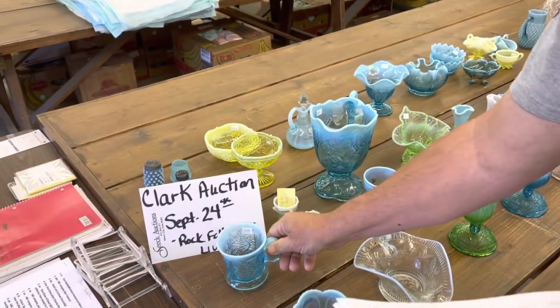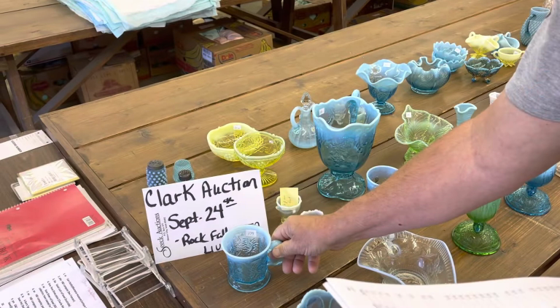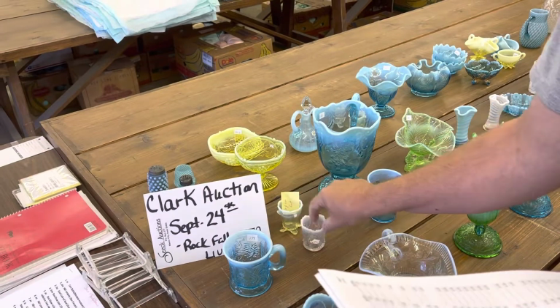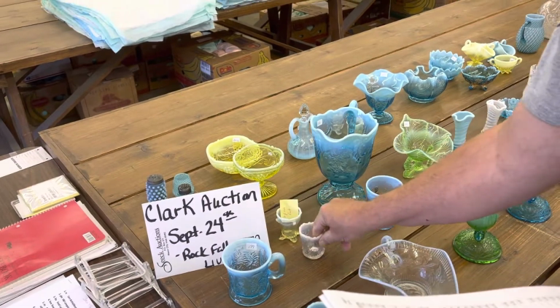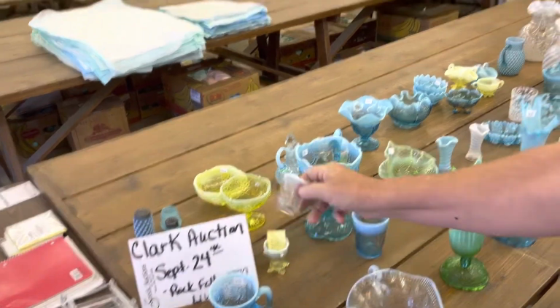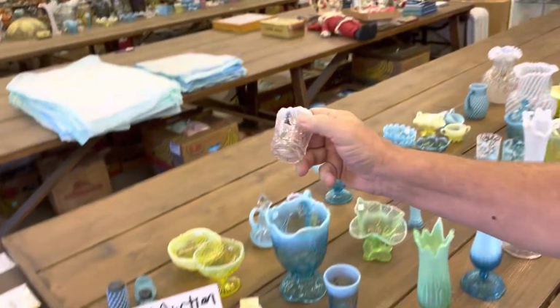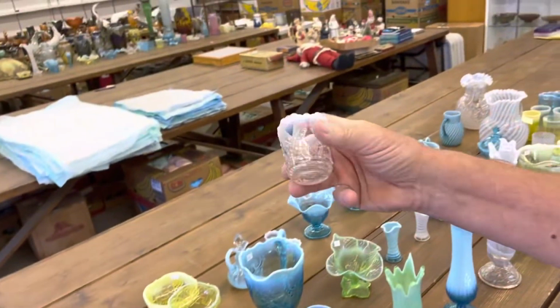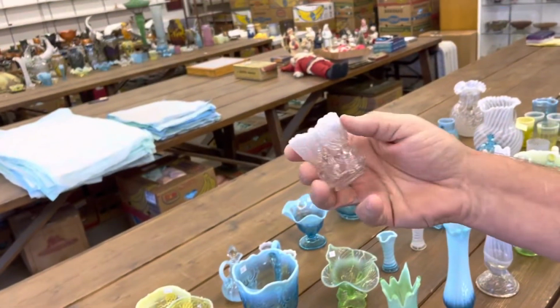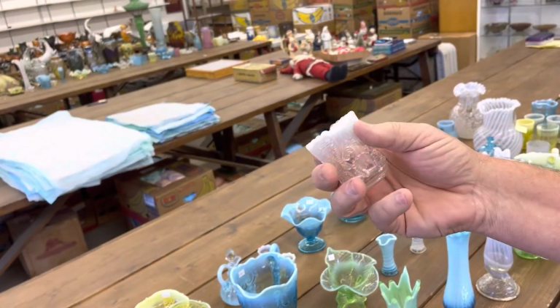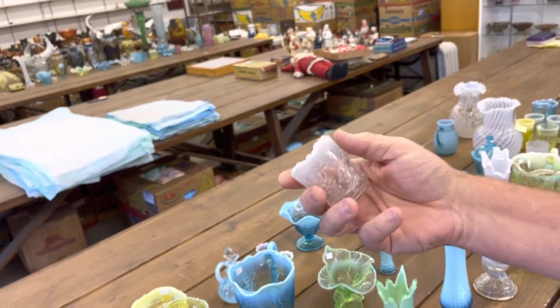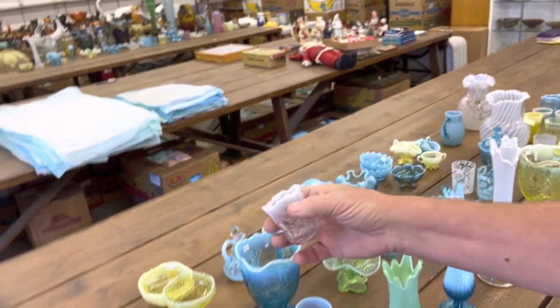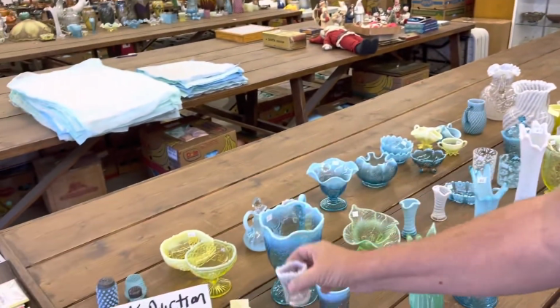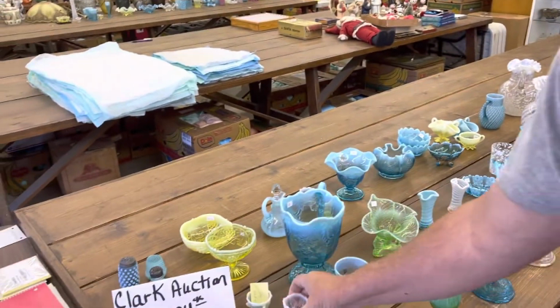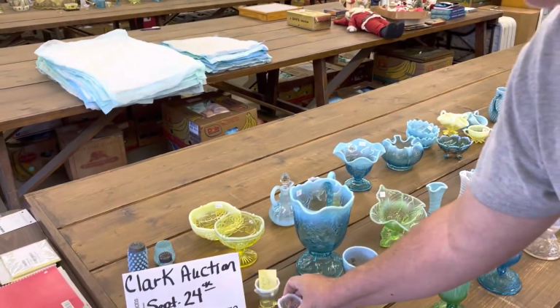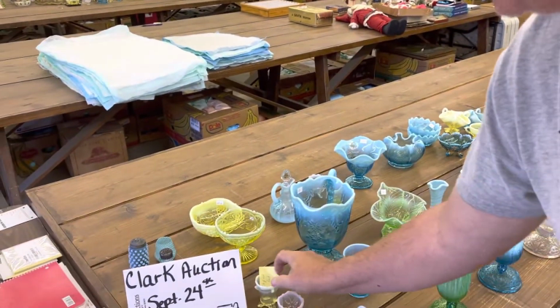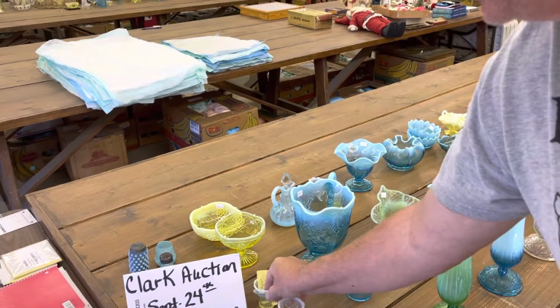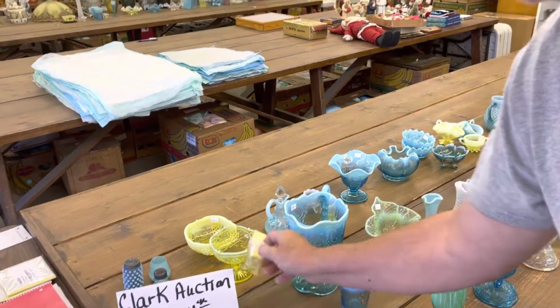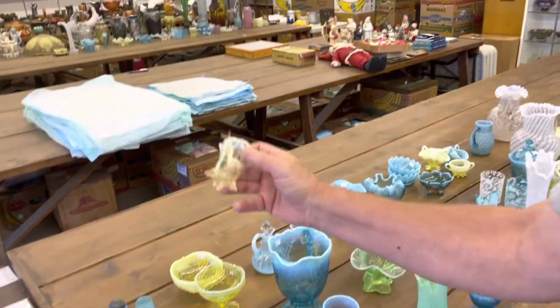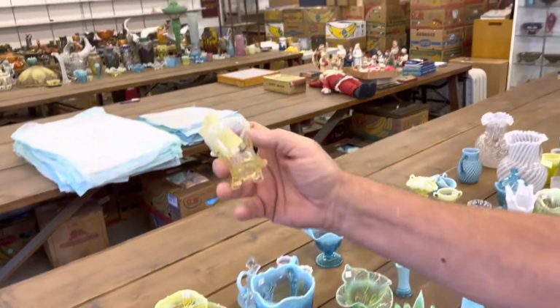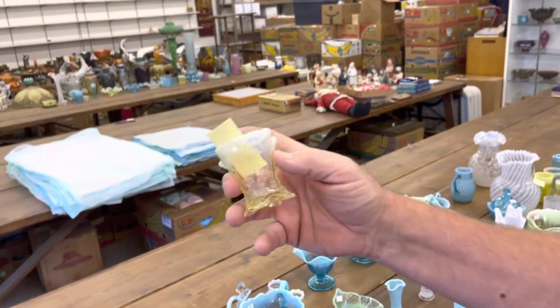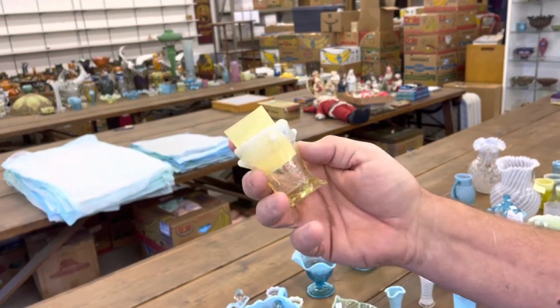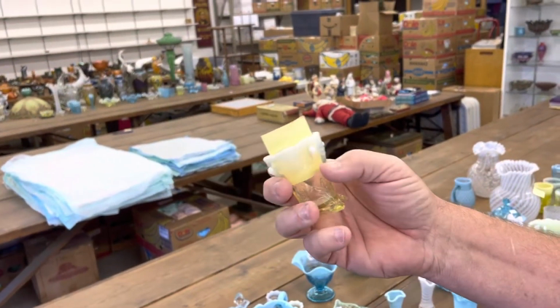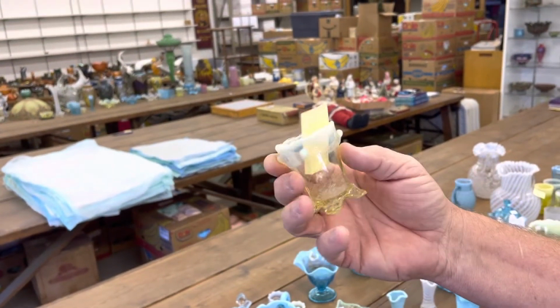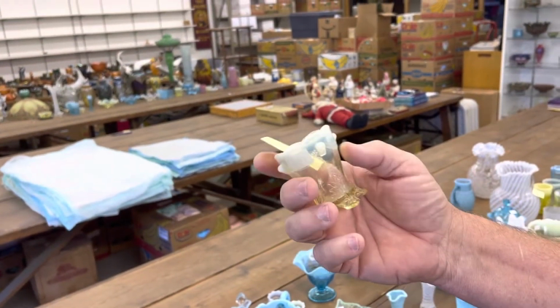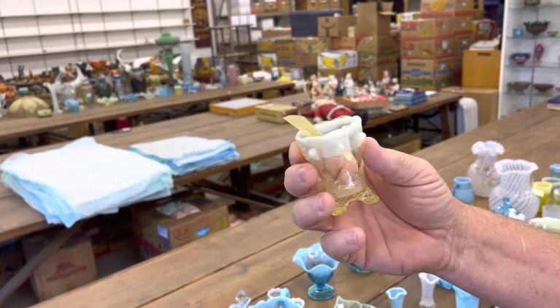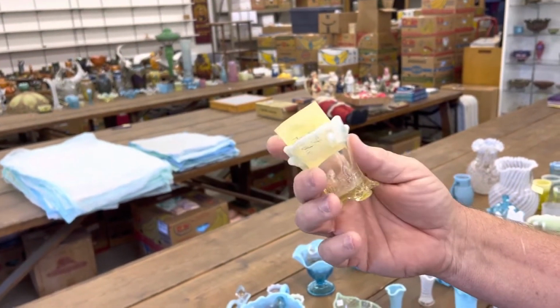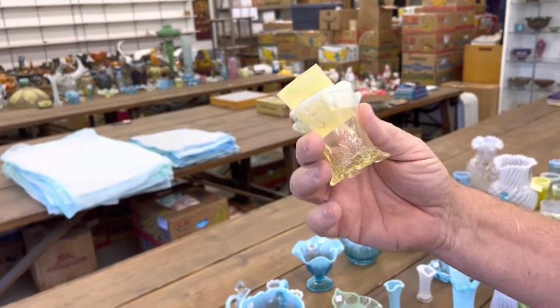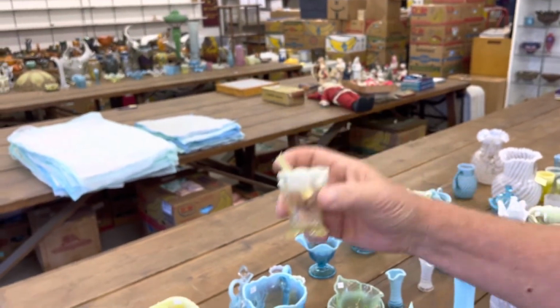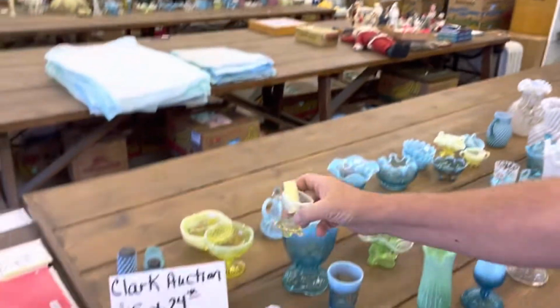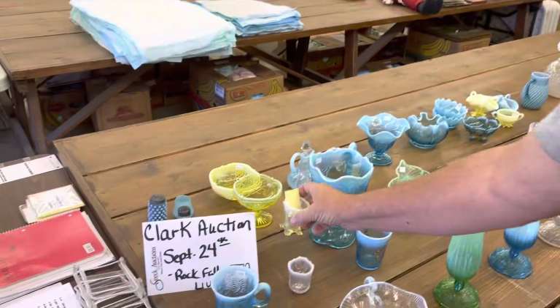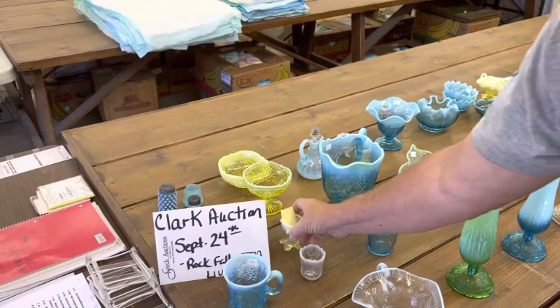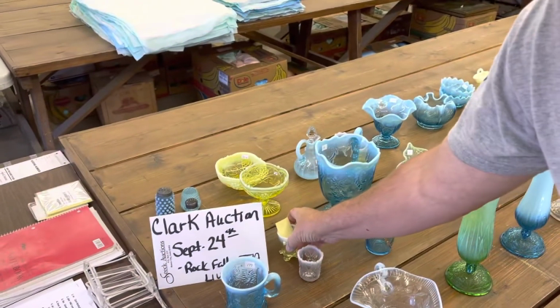Here's an Intaglio Toothpick and a Swag and Bracket Toothpick. The Swag and Bracket has some damage on the feet. This one's Vaseline Opal.